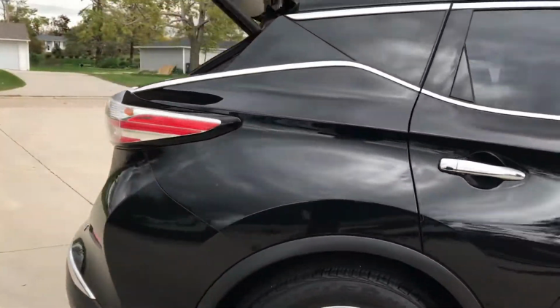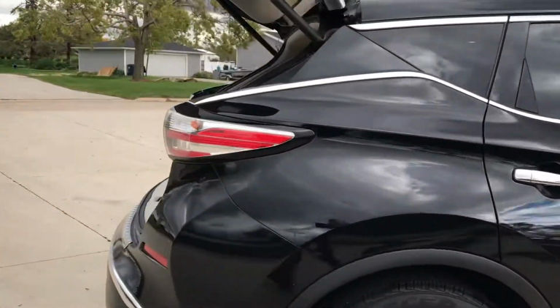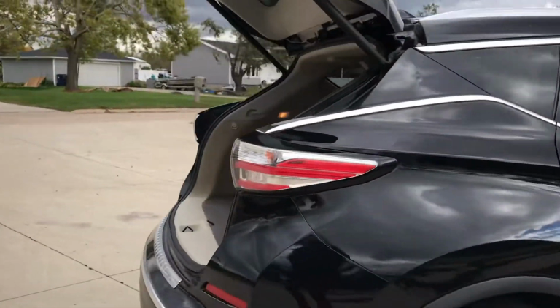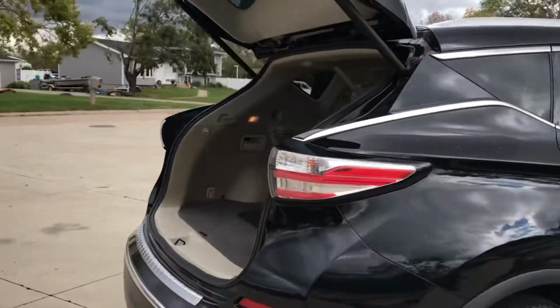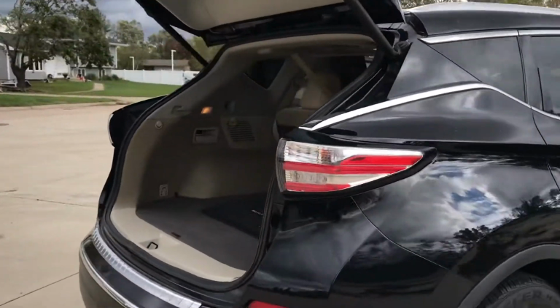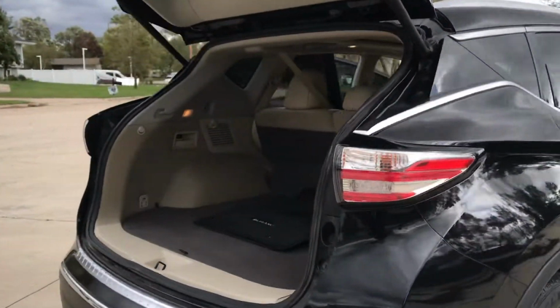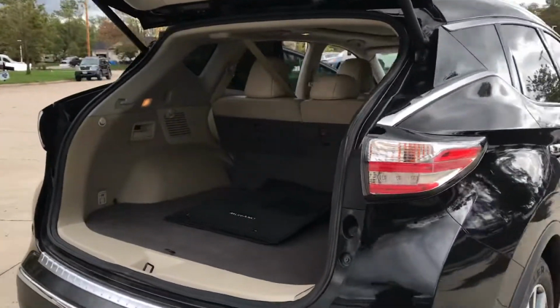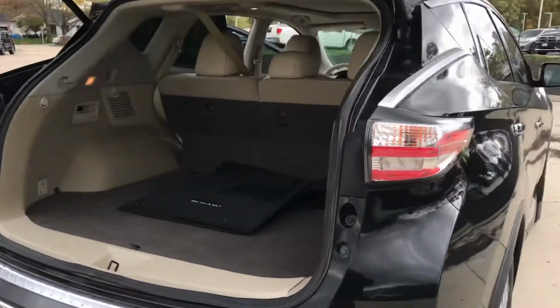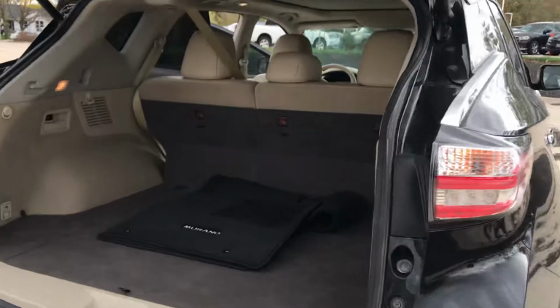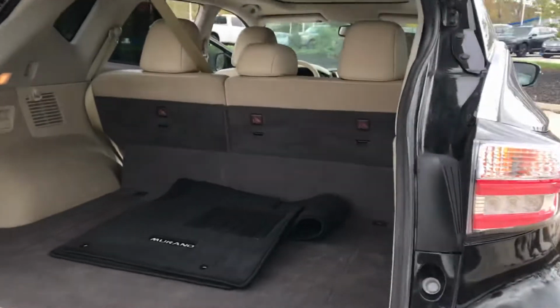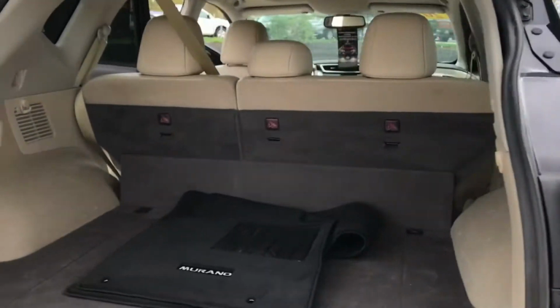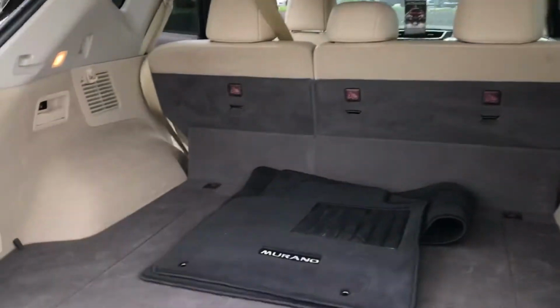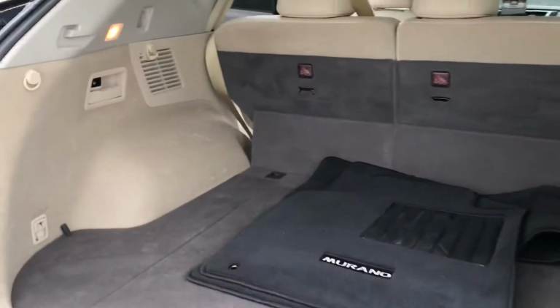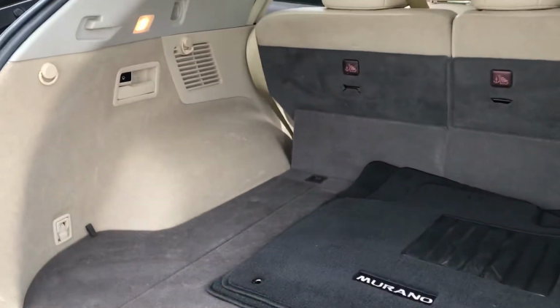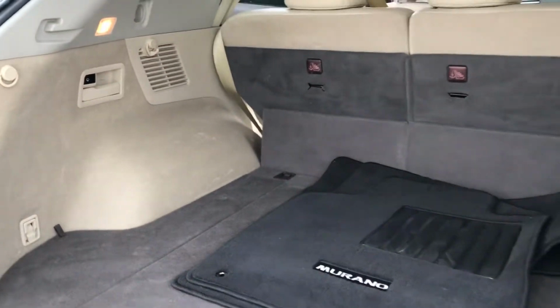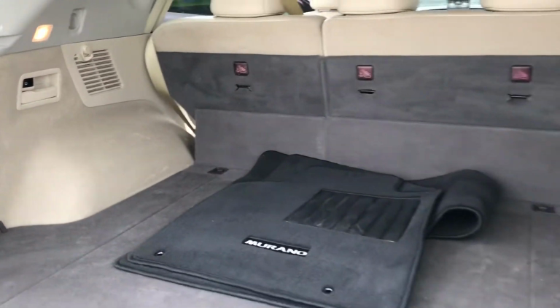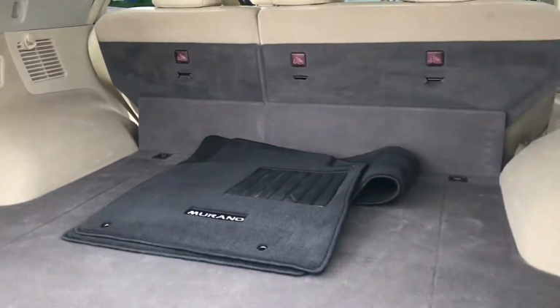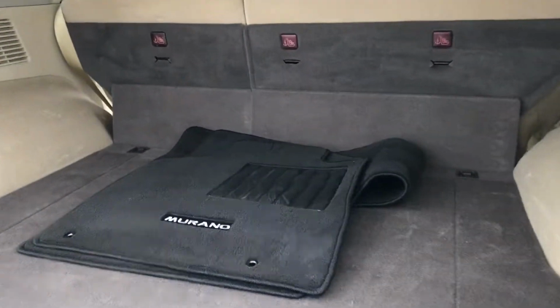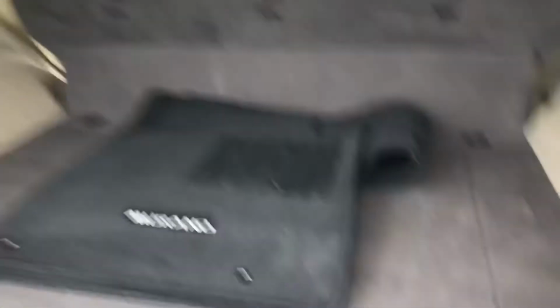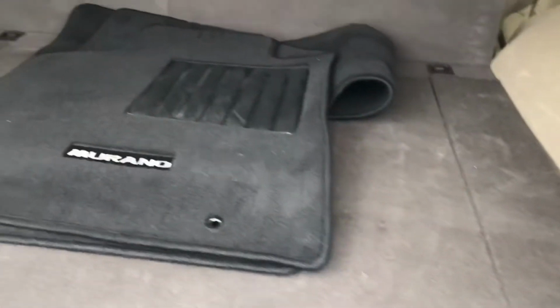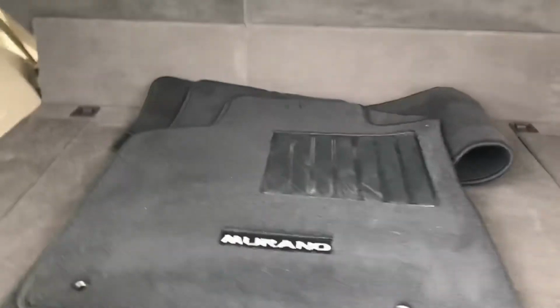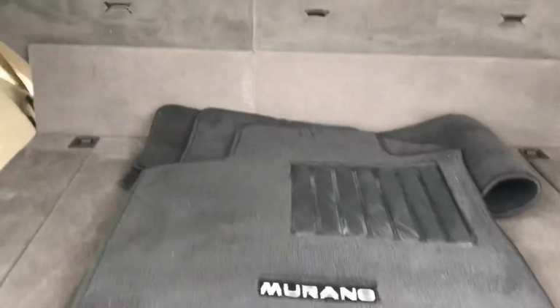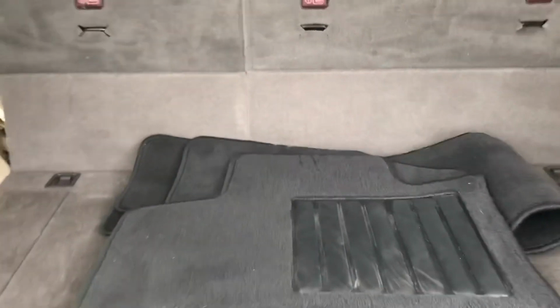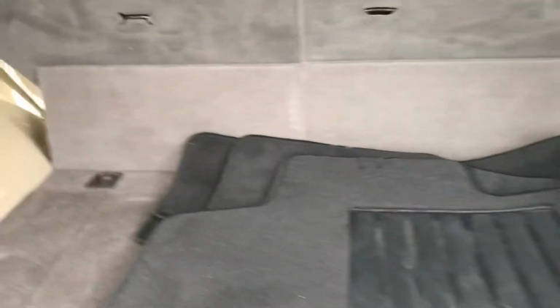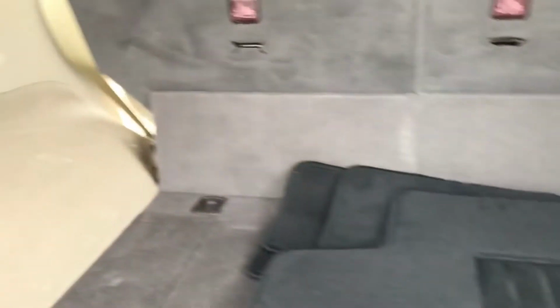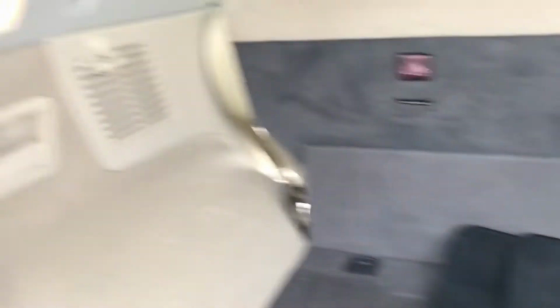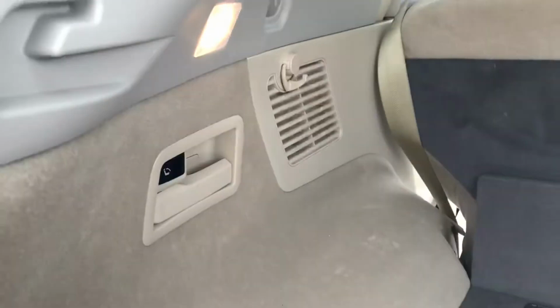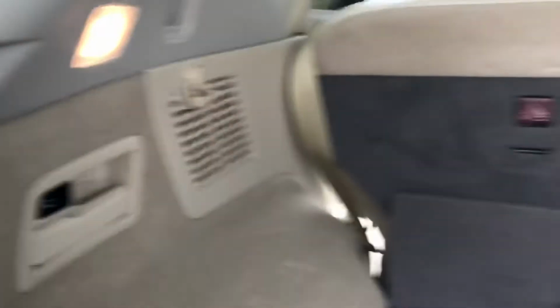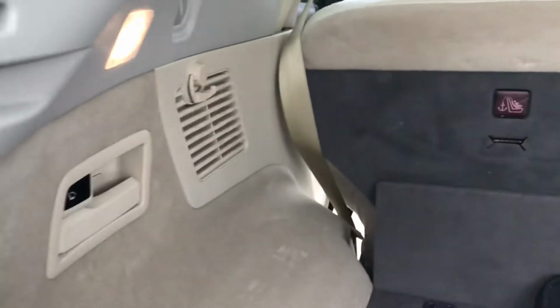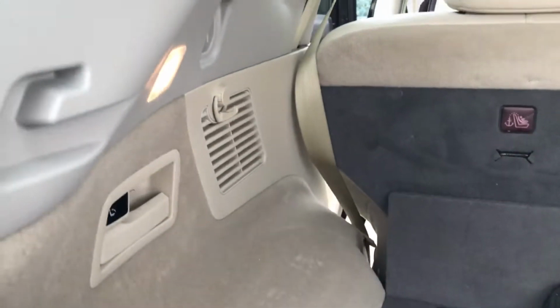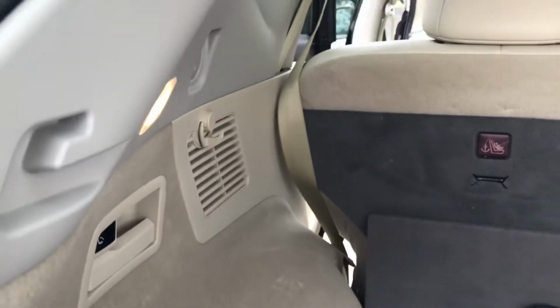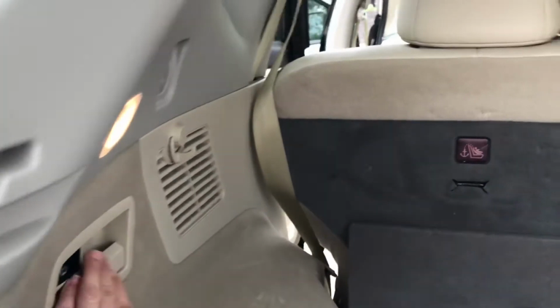I wanted to come around the back just to show you how big the cargo space is. You can fit lots of stuff back here — definitely lots of room. It also comes with the Murano embroidered floor mats.